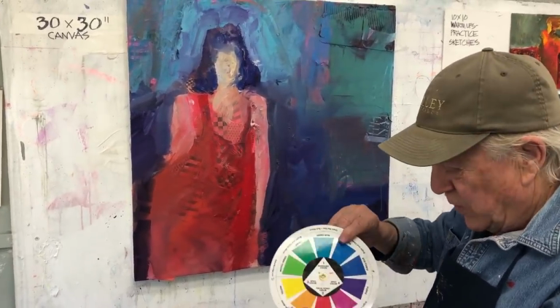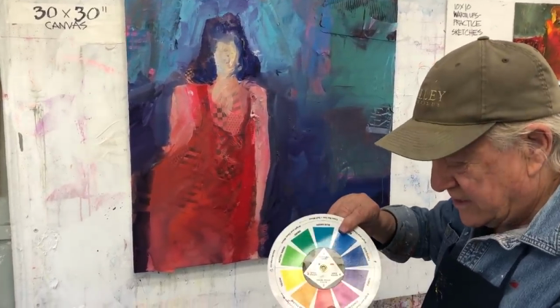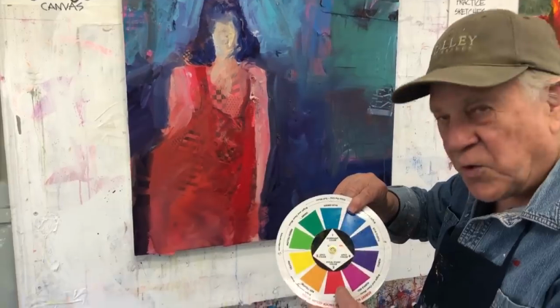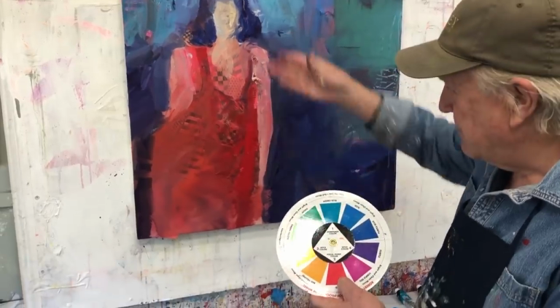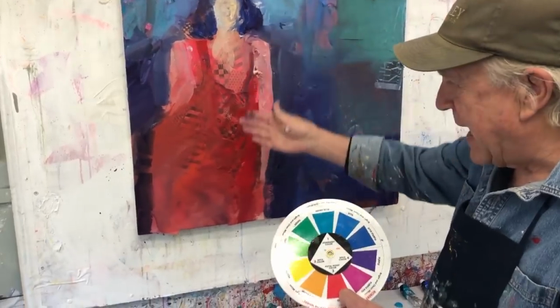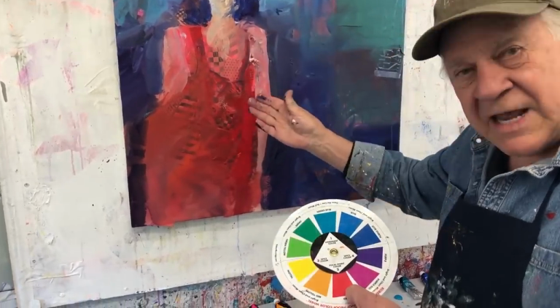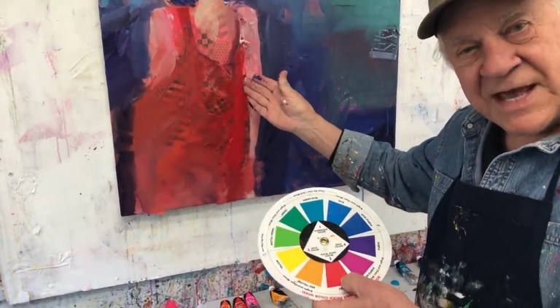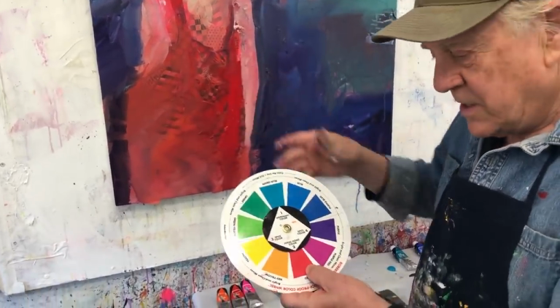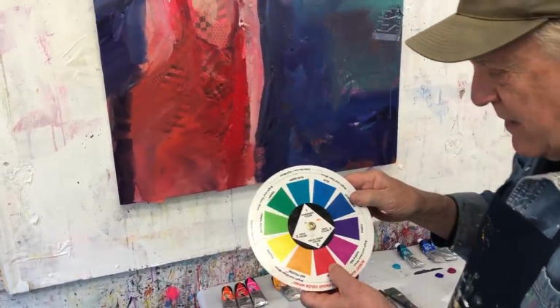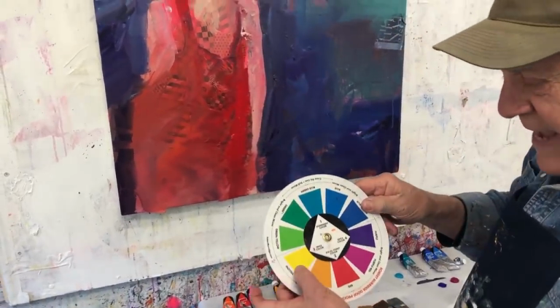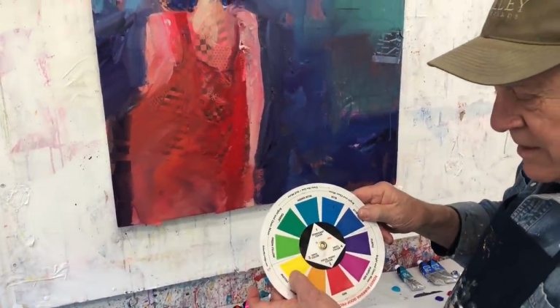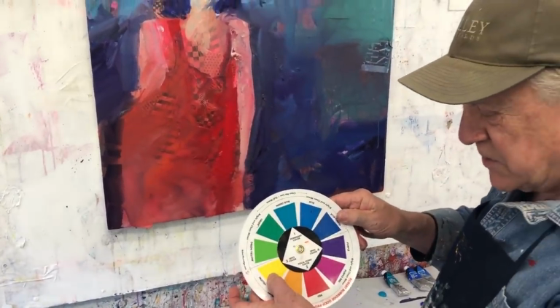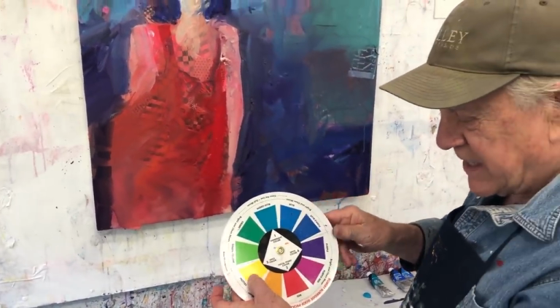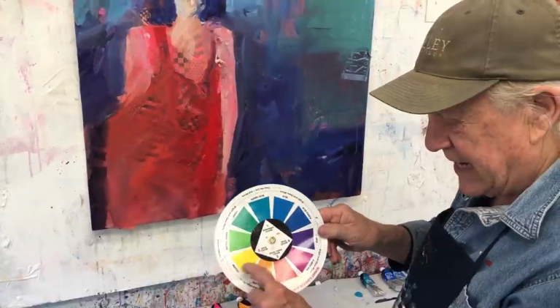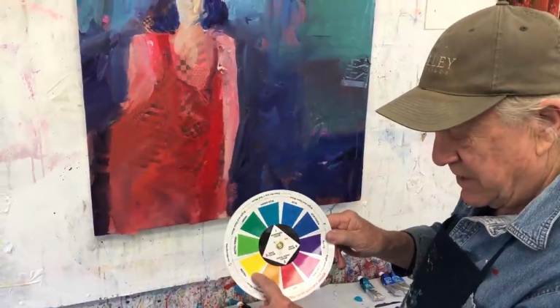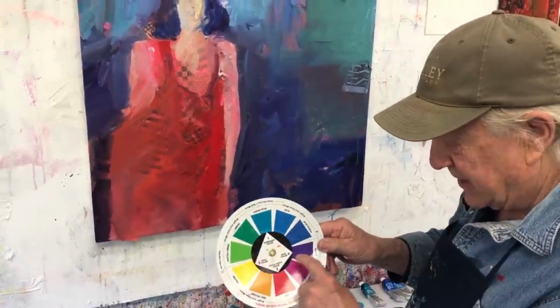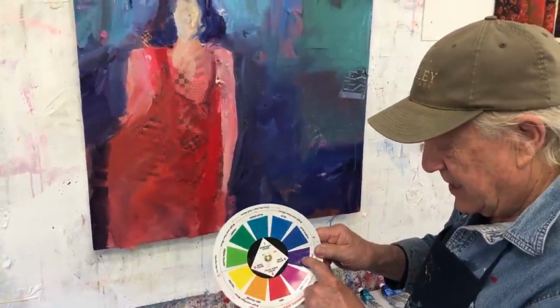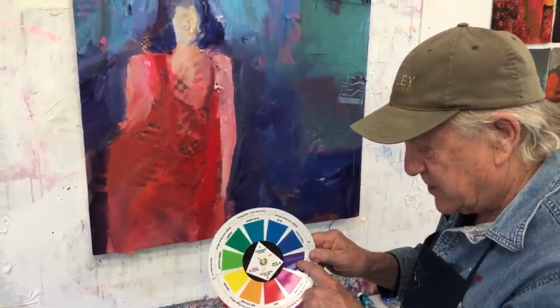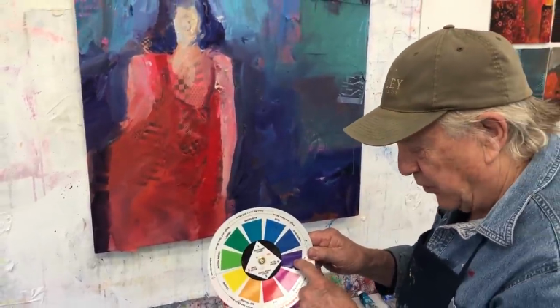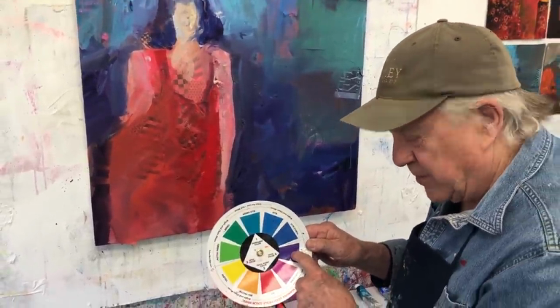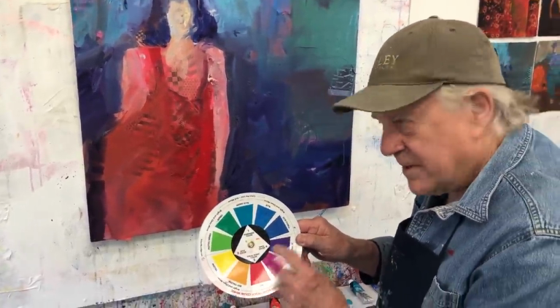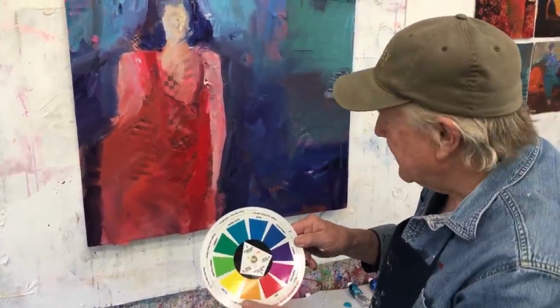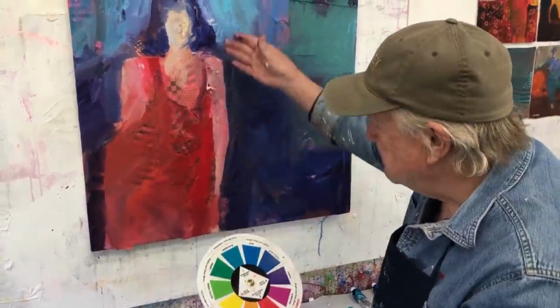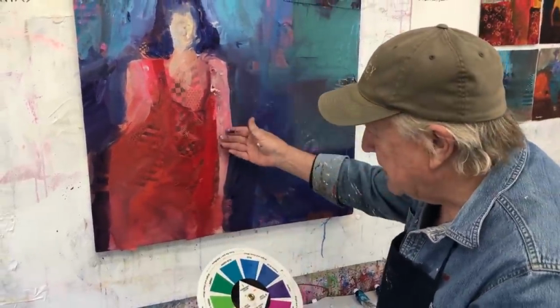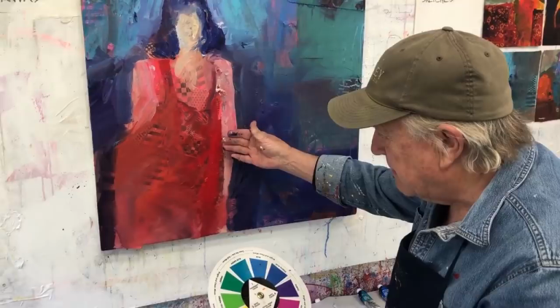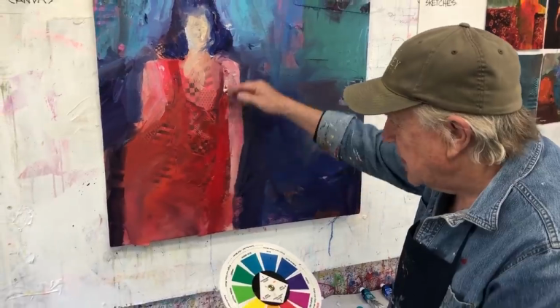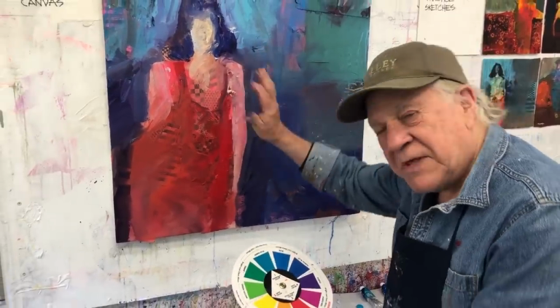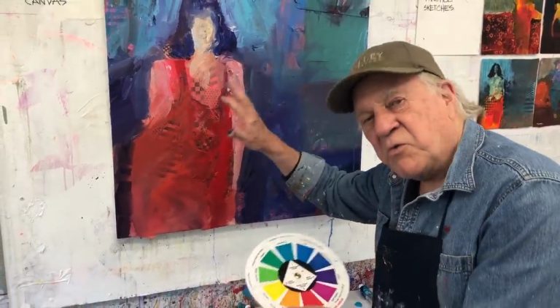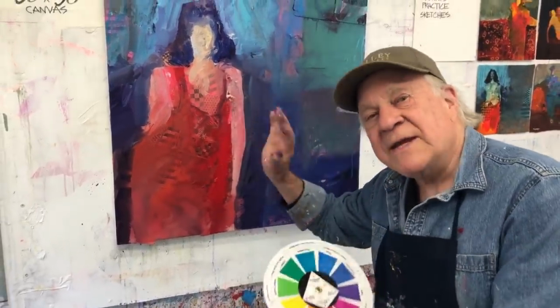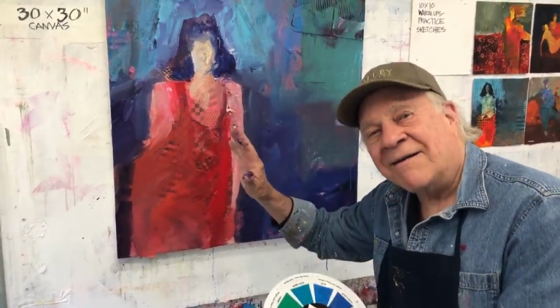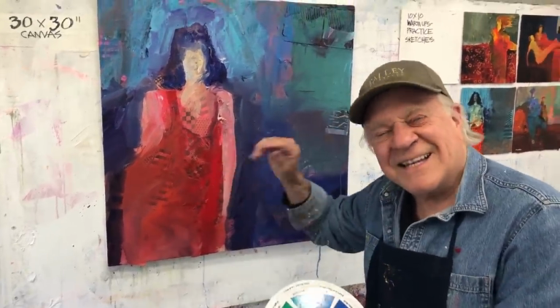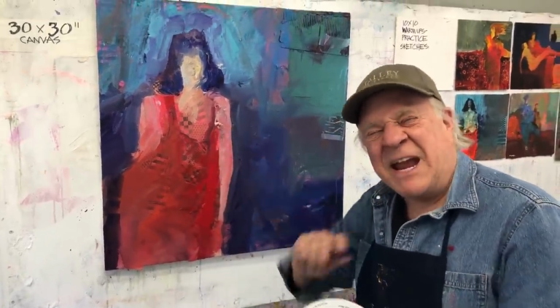Red is the focal point — you can't miss that one. And now I need to add the two spice colors, which happen to be this yellow and this purple. So that's what's missing right now, and I'm going to do that part right now. Let's get painting.